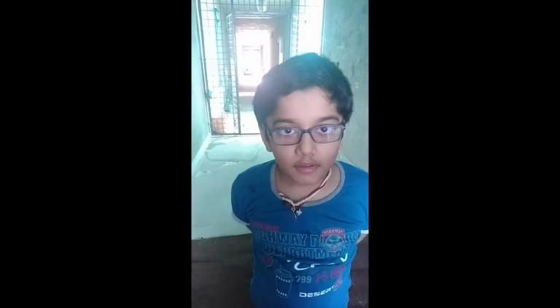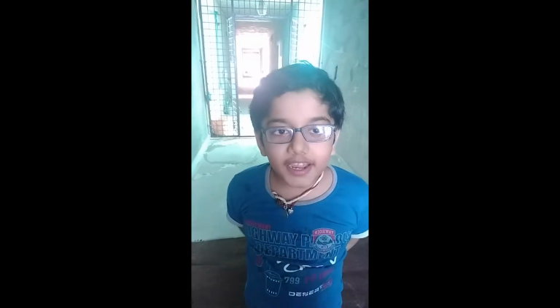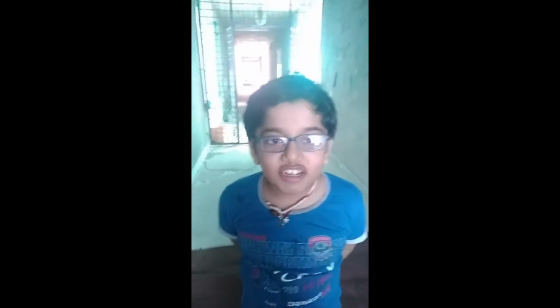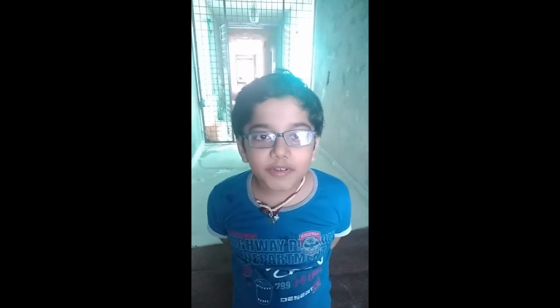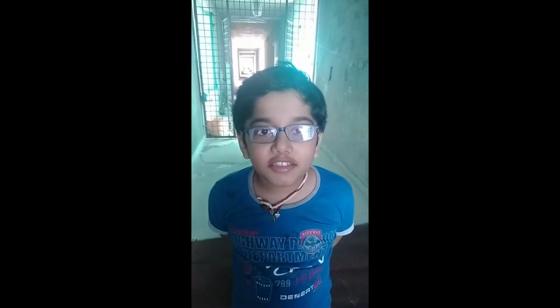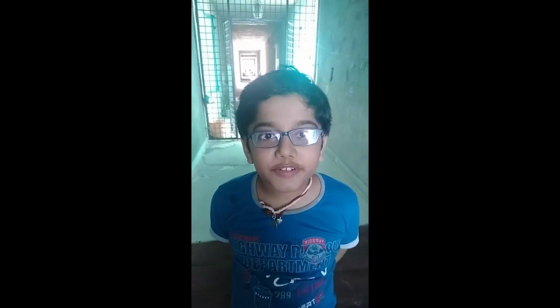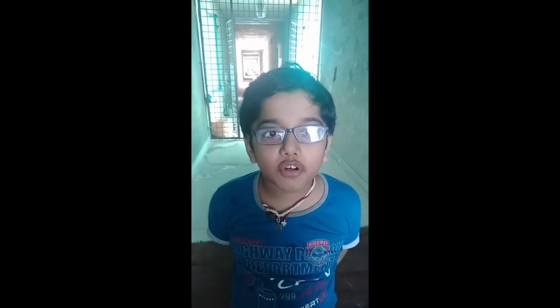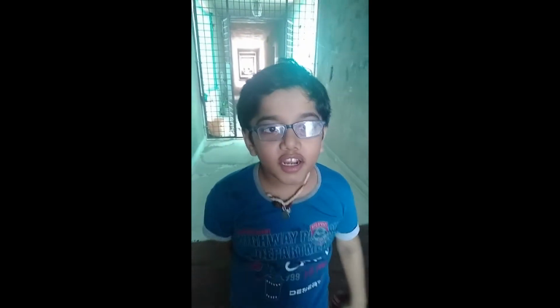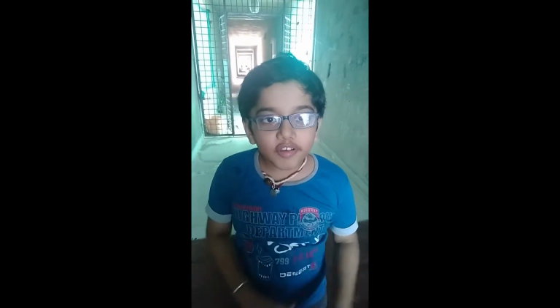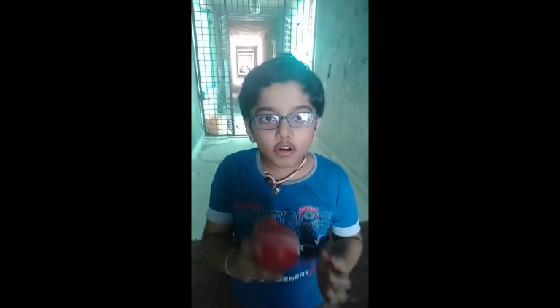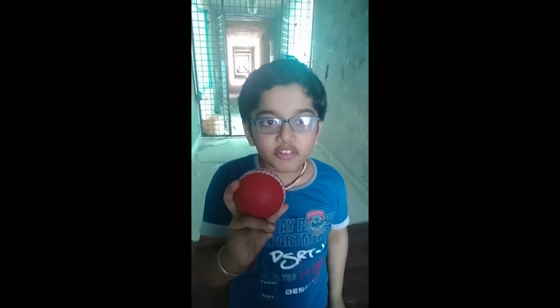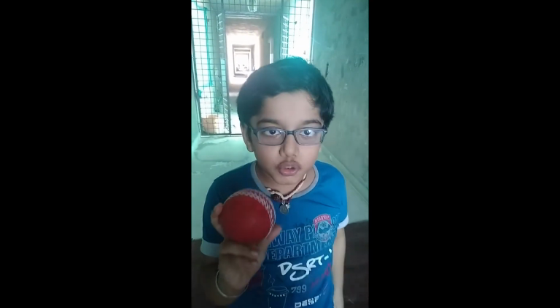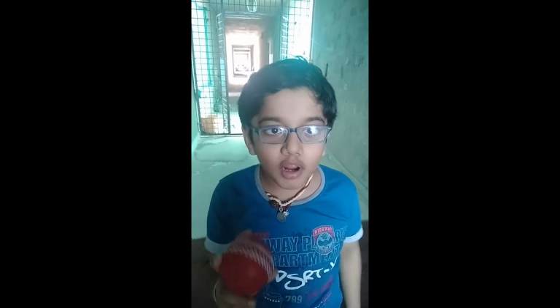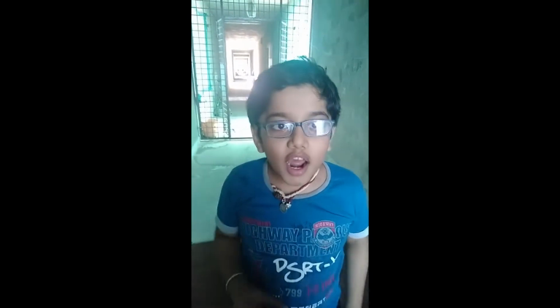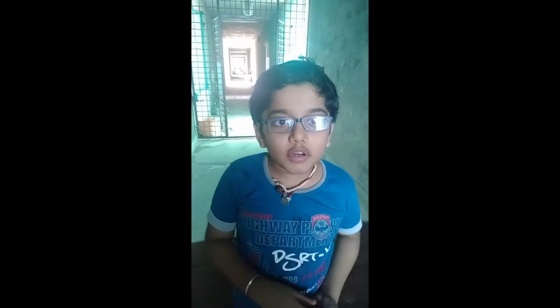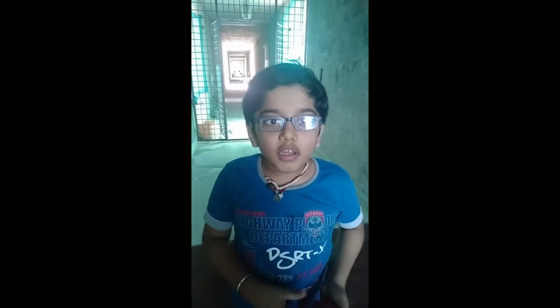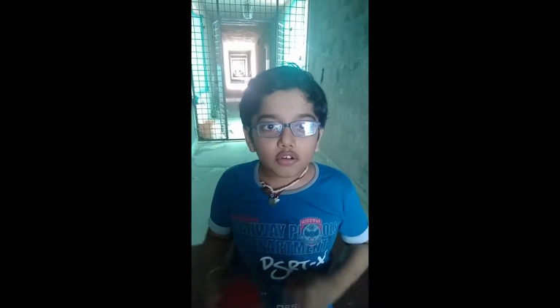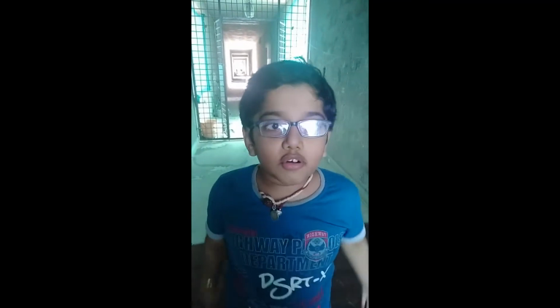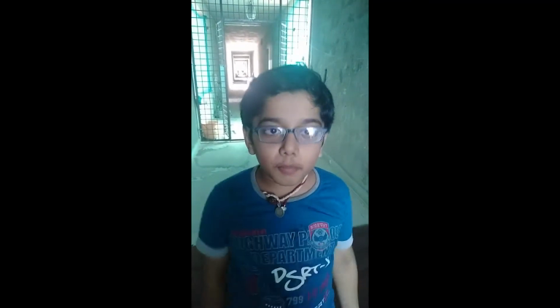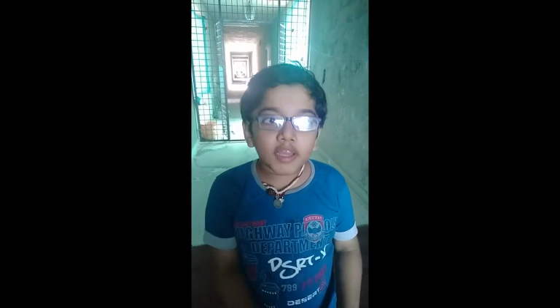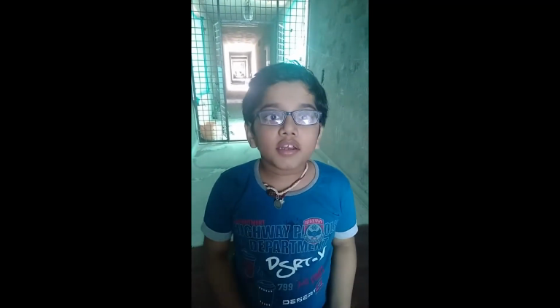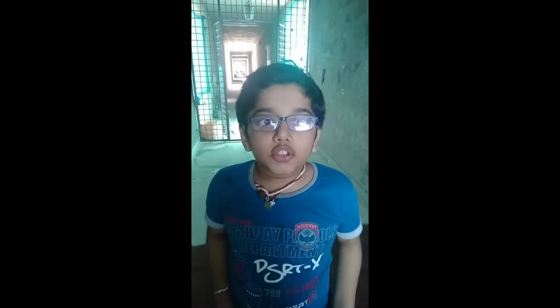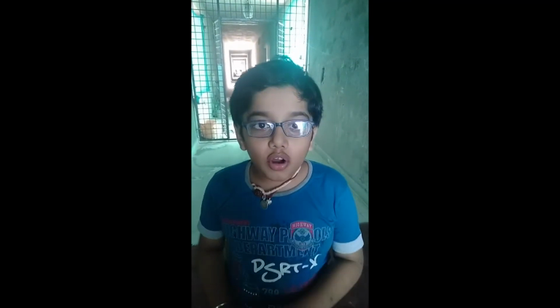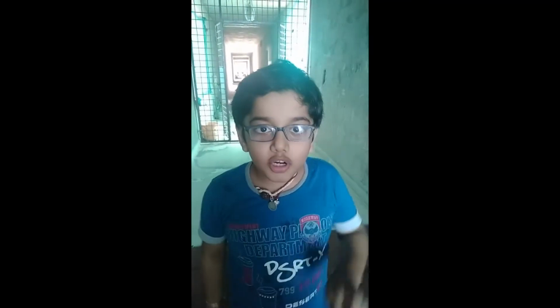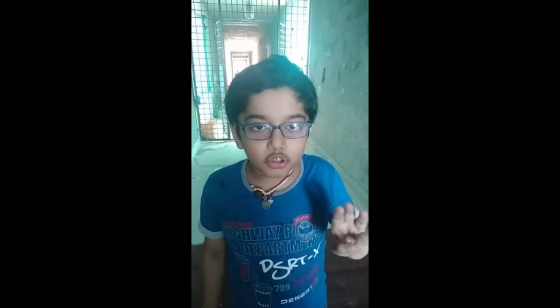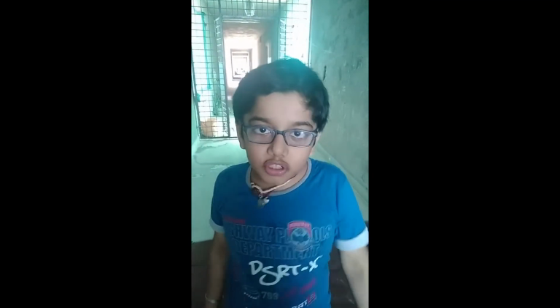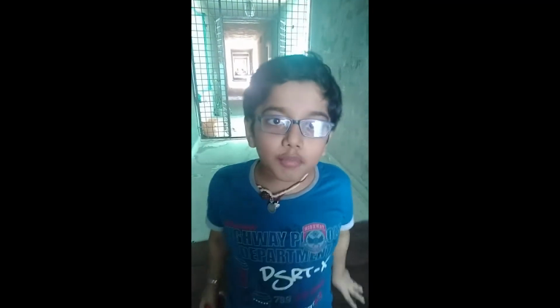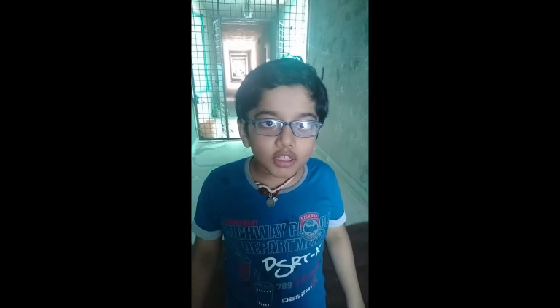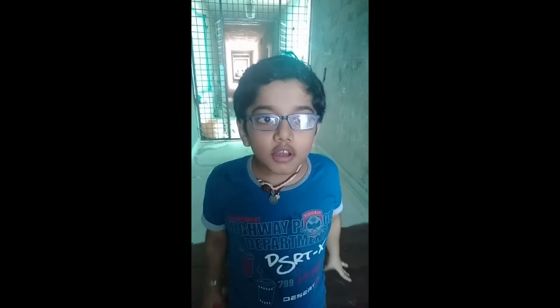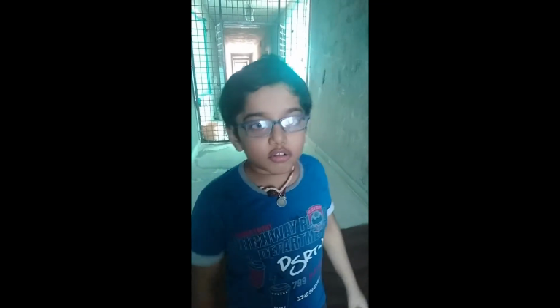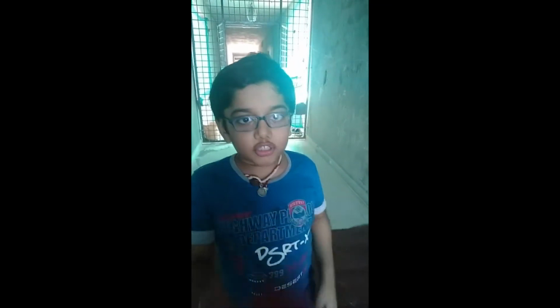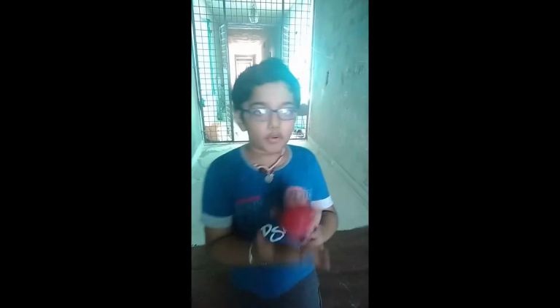Hey guys, welcome to my channel, this is video 14. Today we are going to play with a test ball and do bowling. I am going to show you only 3 balls. Let's start bowling.